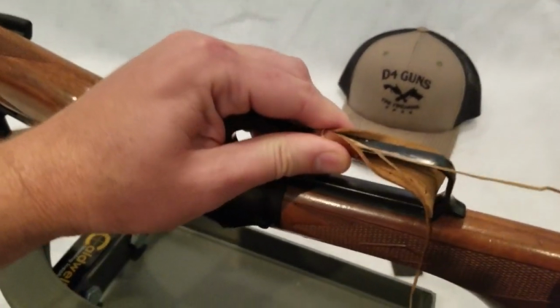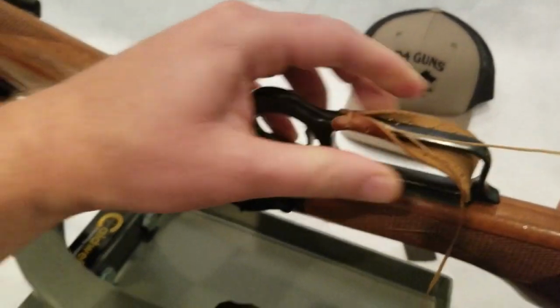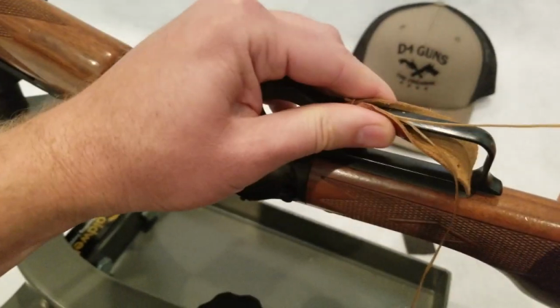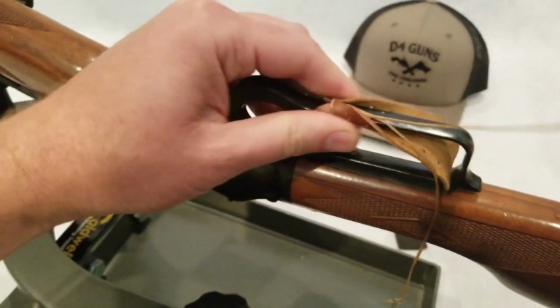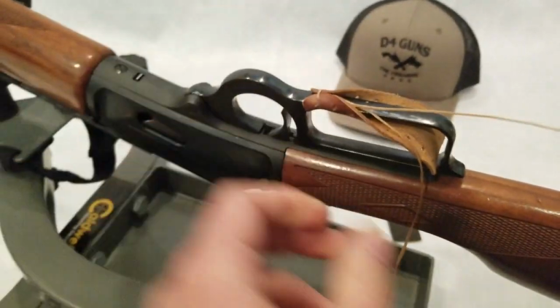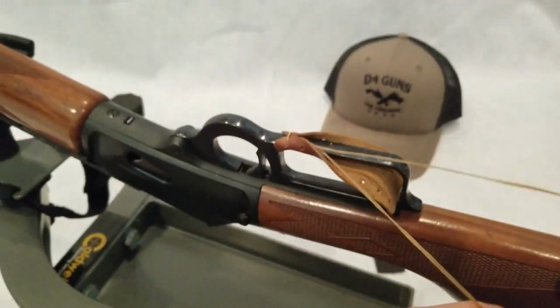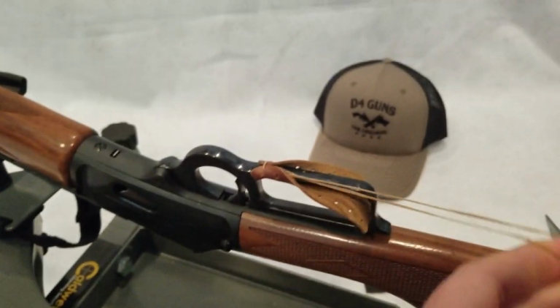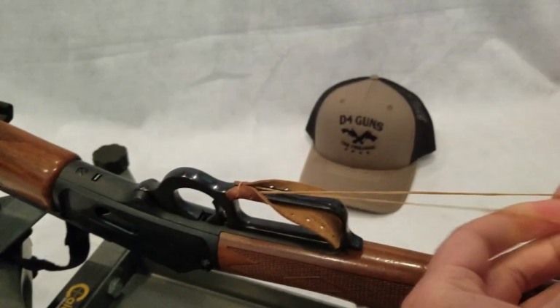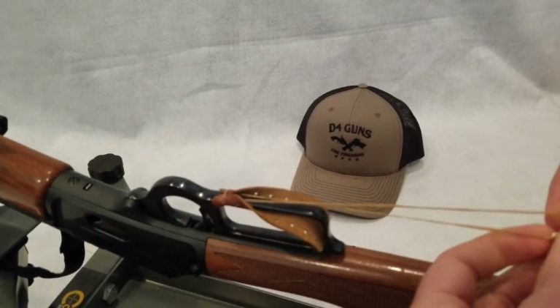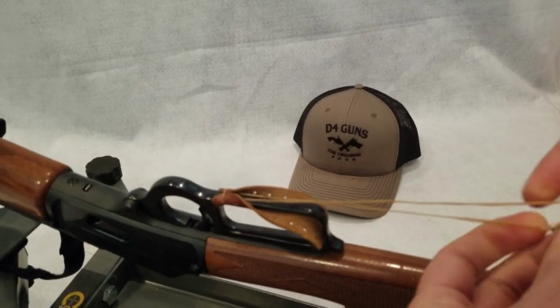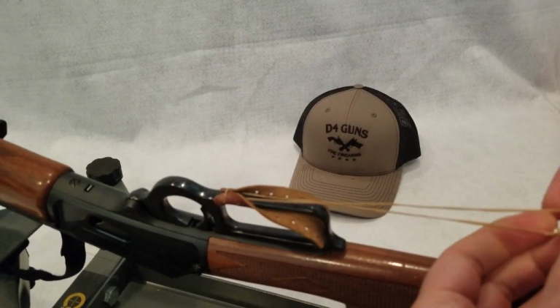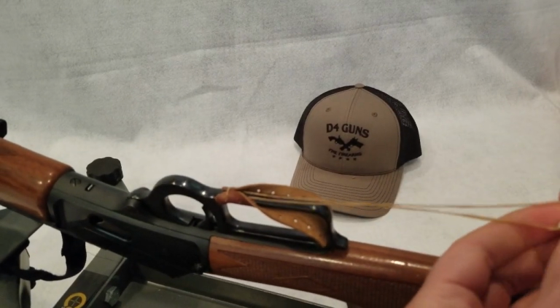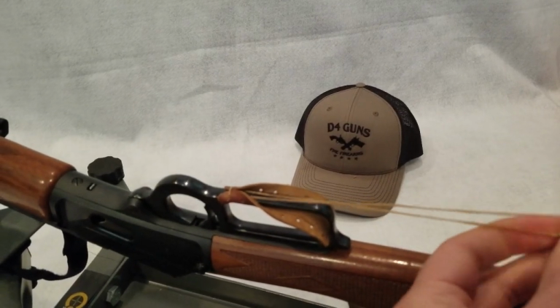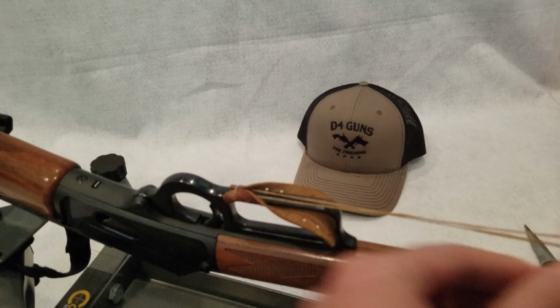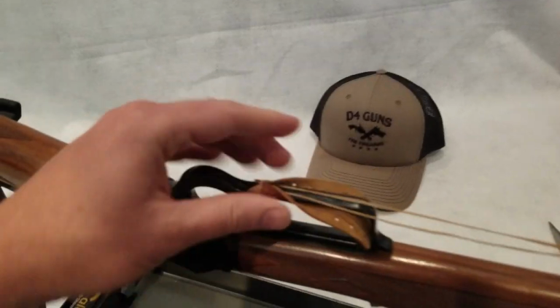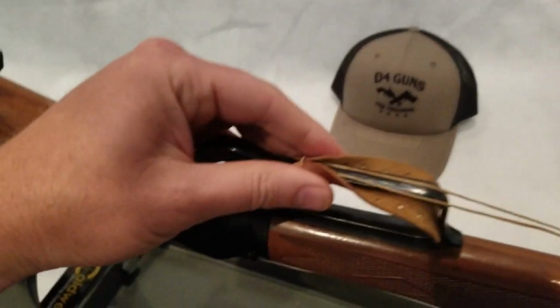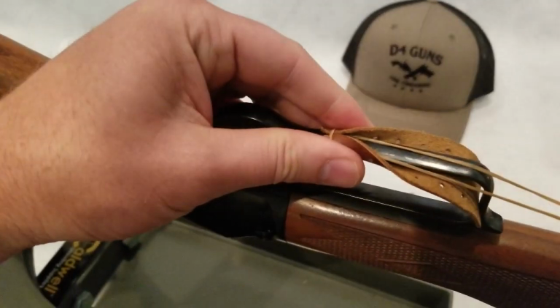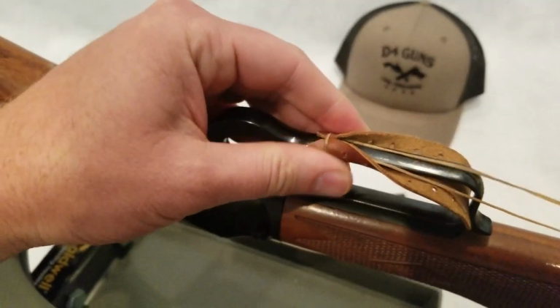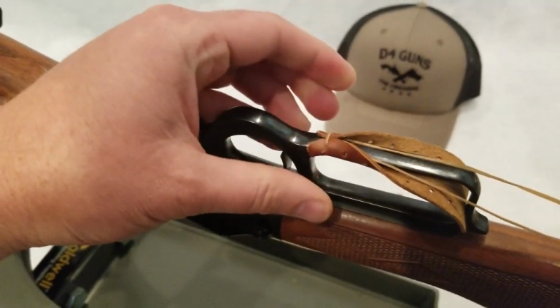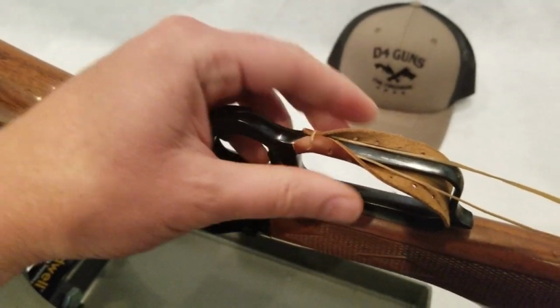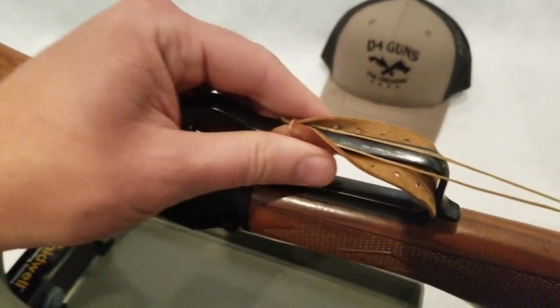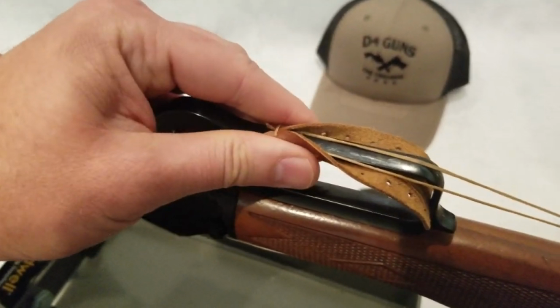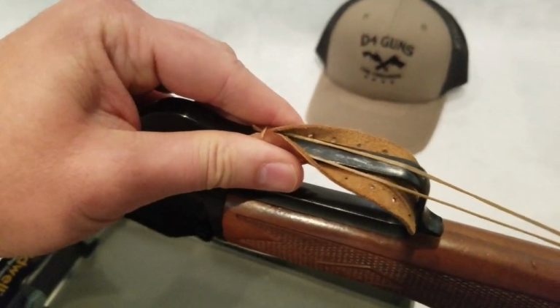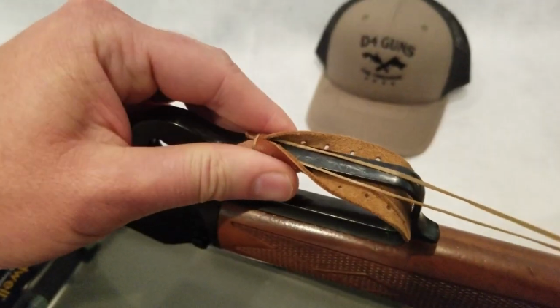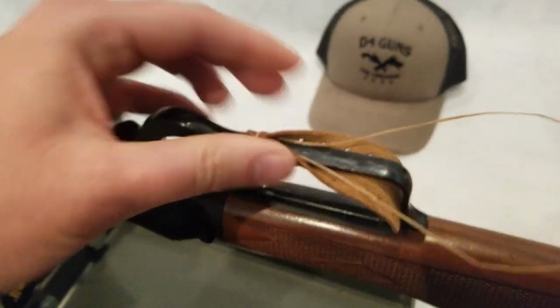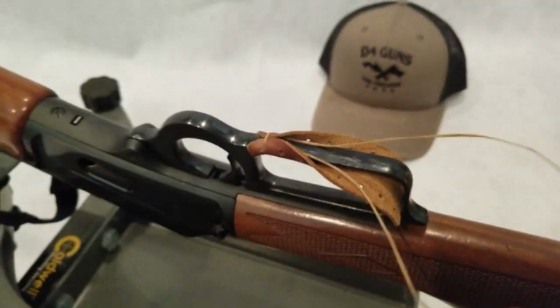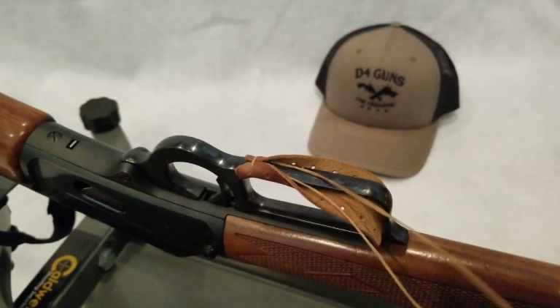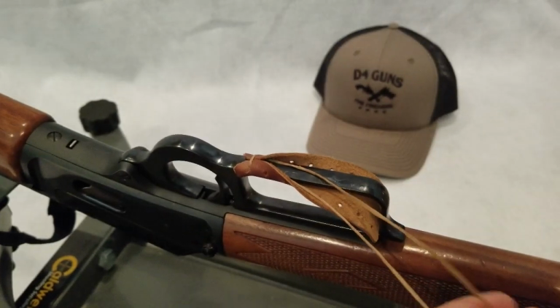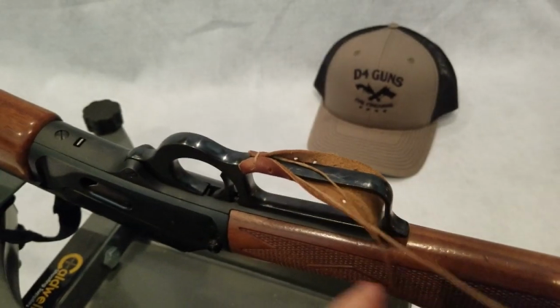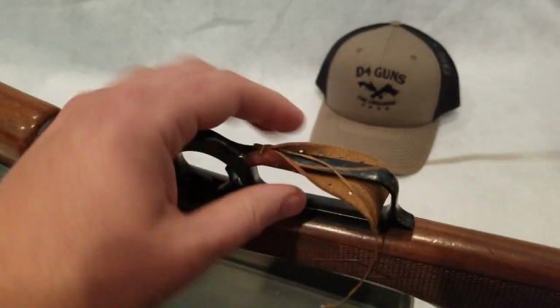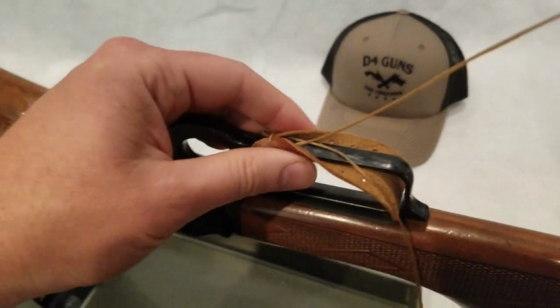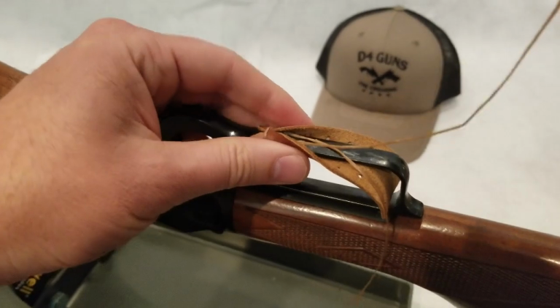All right. So here we got our needles ready to go. First stitch is done. And then it's just like tying your shoes.